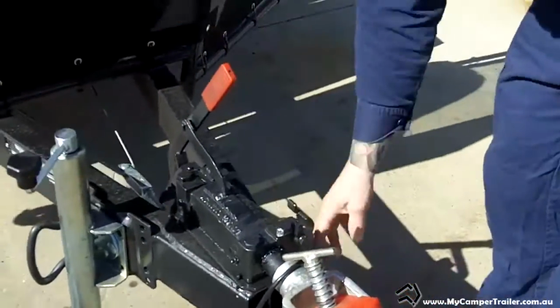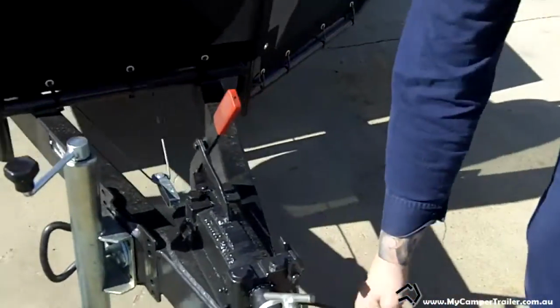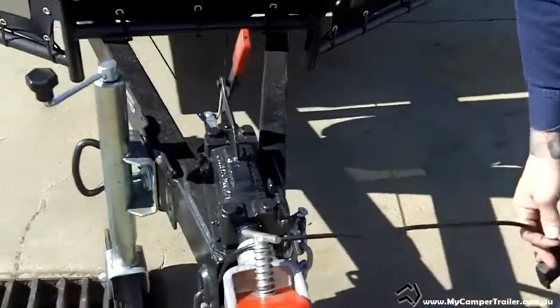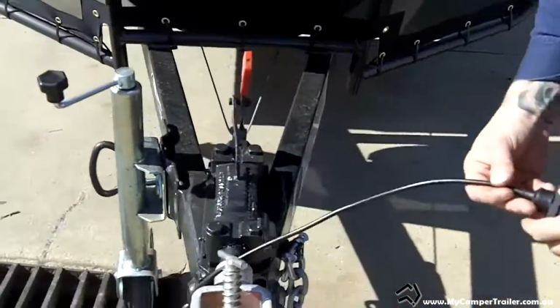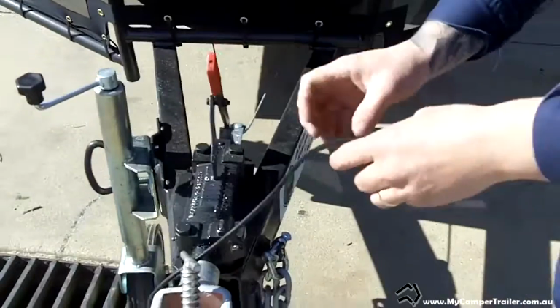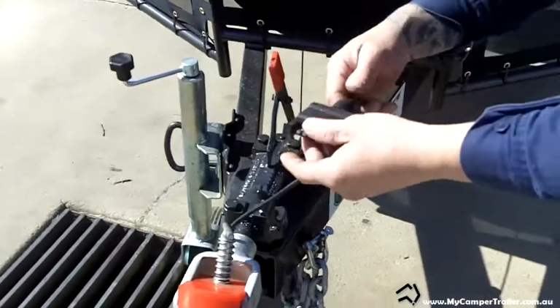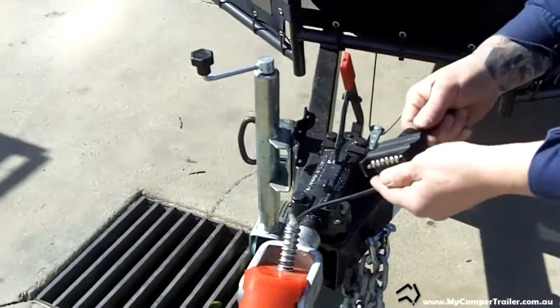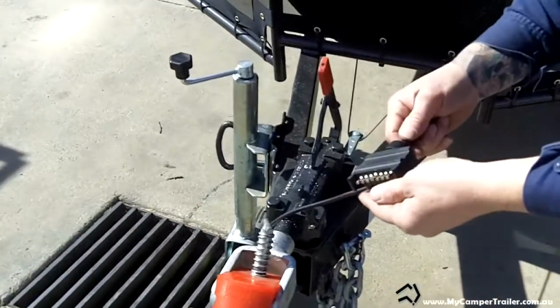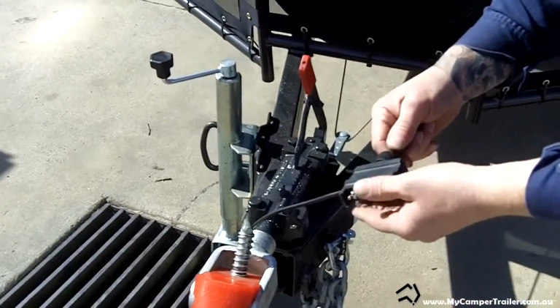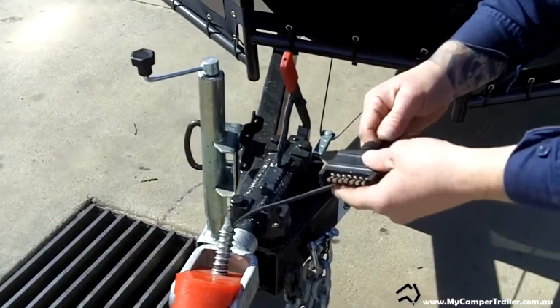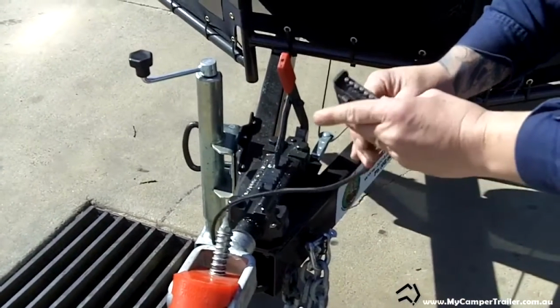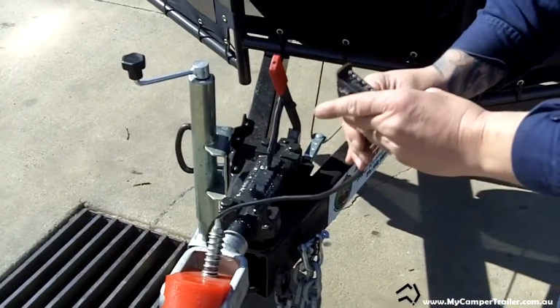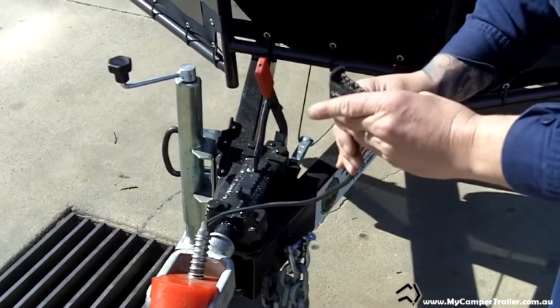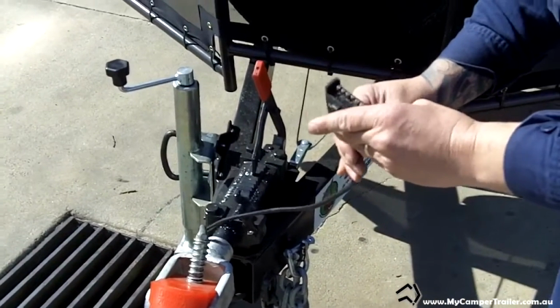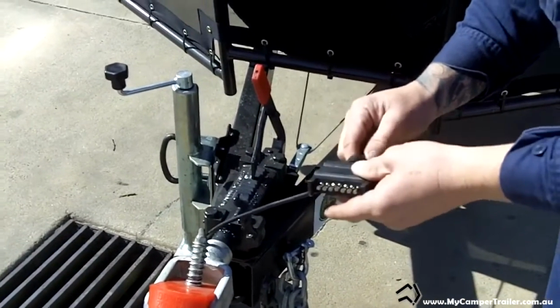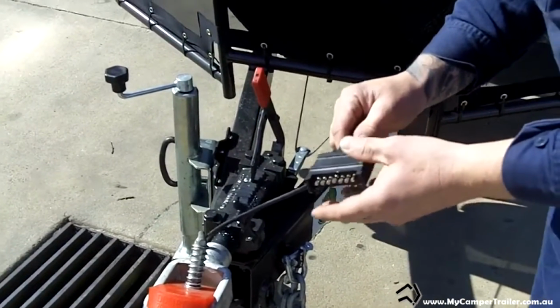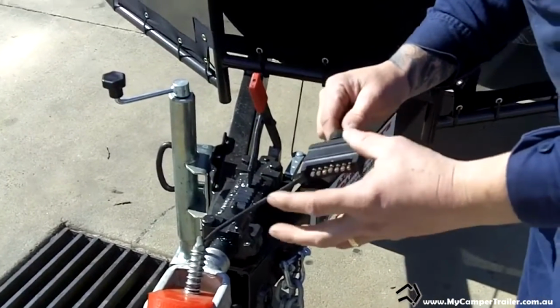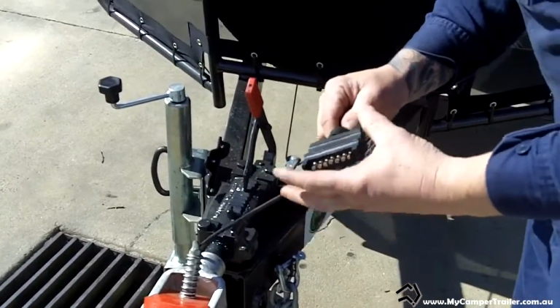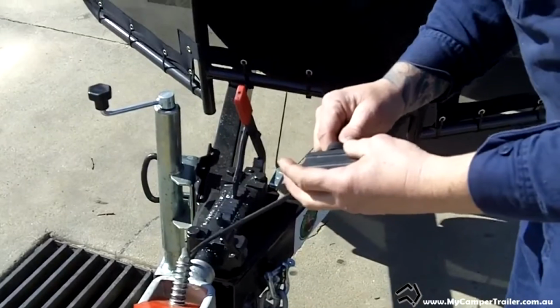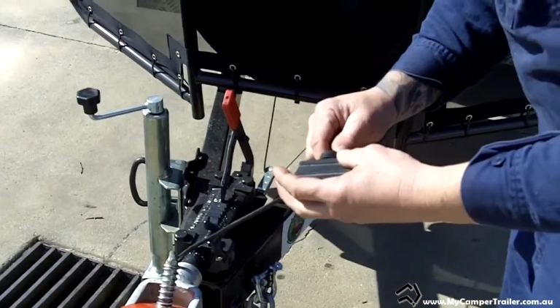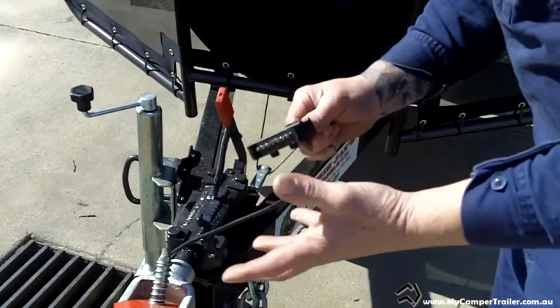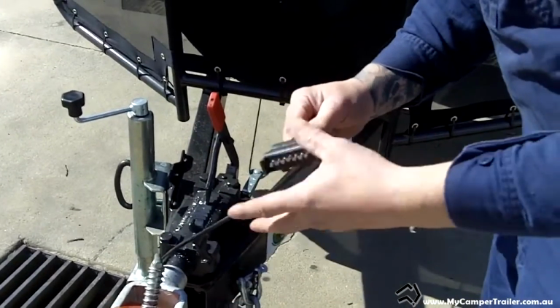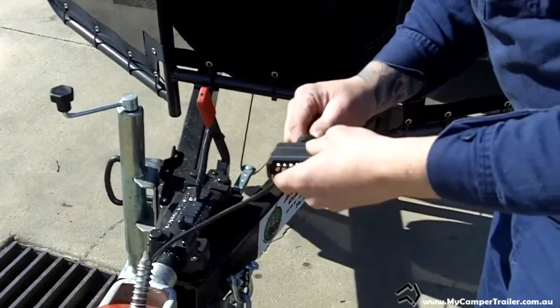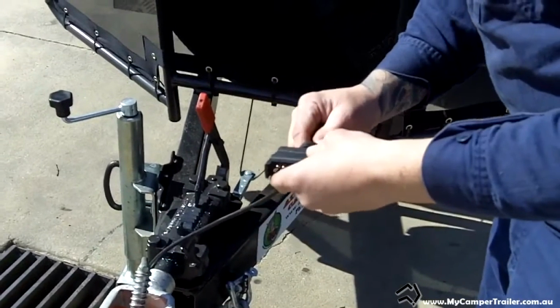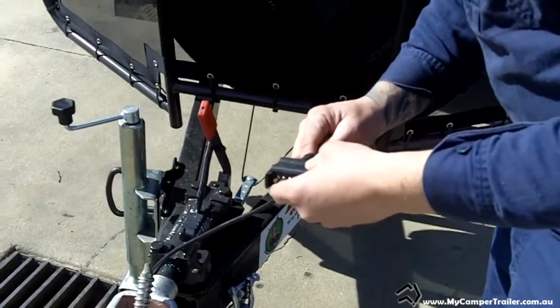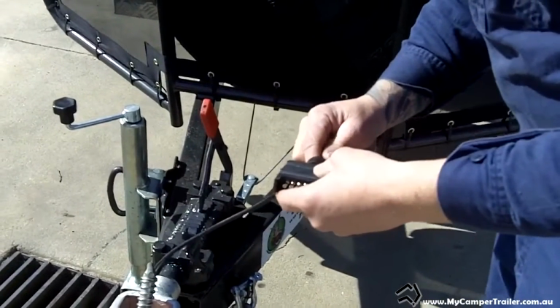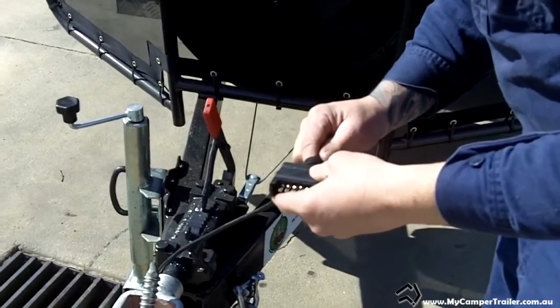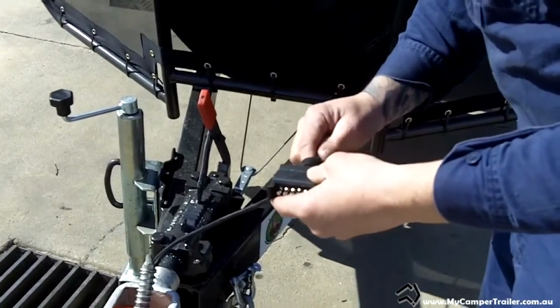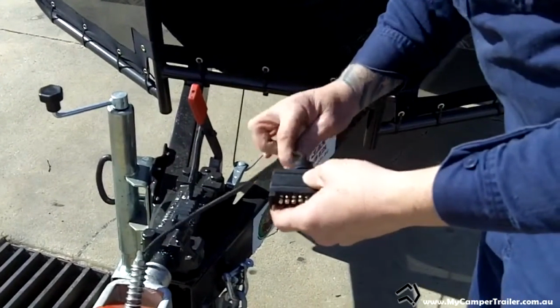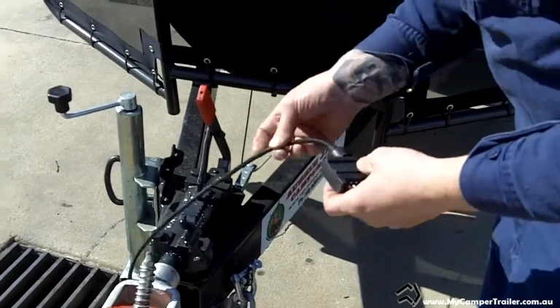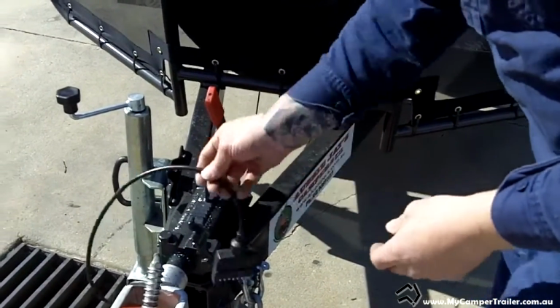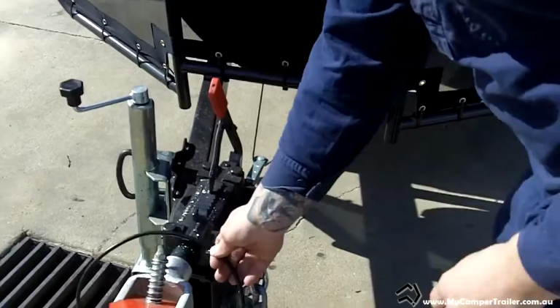The wiring for the lights — this one has a flat plug. This customer obviously has a flat plug on their car, but we use all types of different plugs. Whatever you need, we accommodate that.